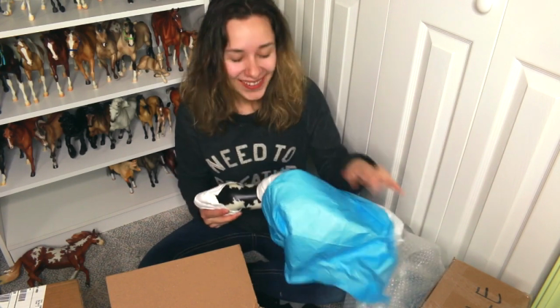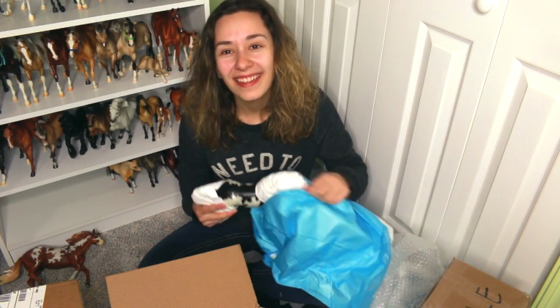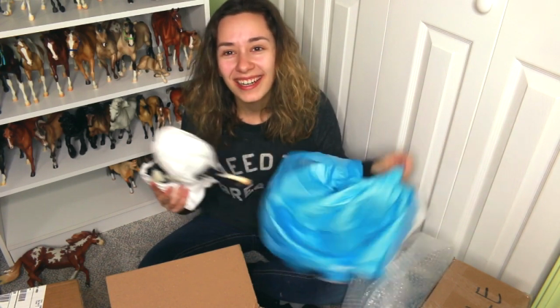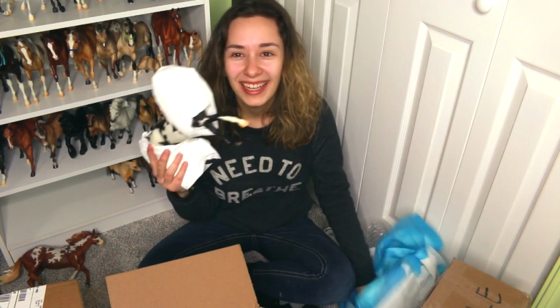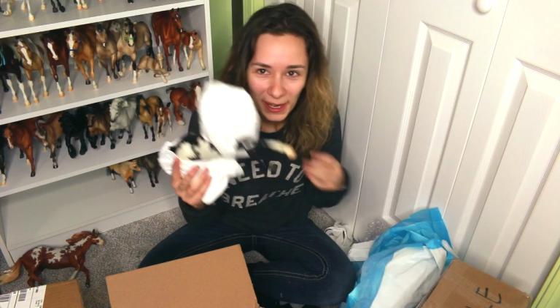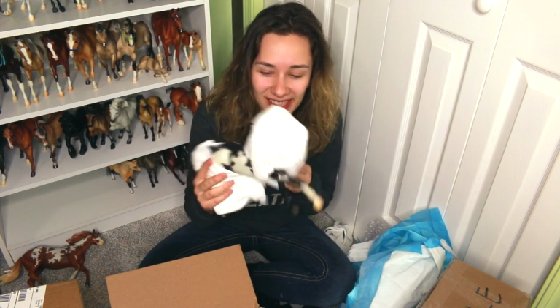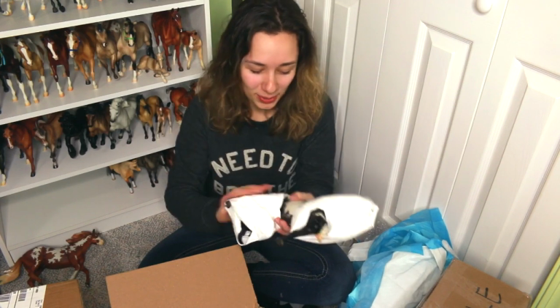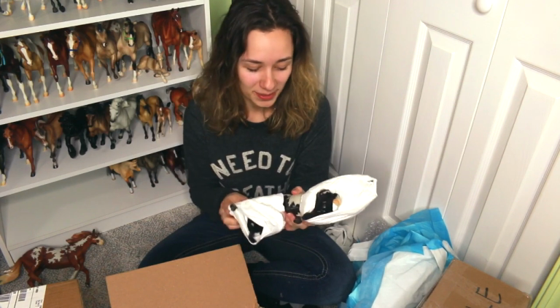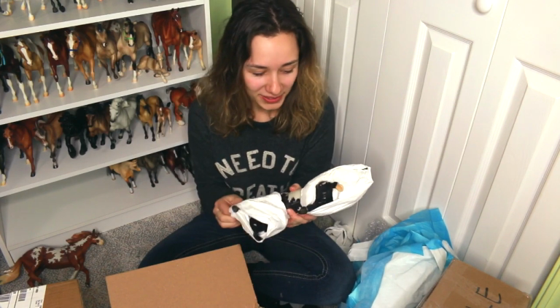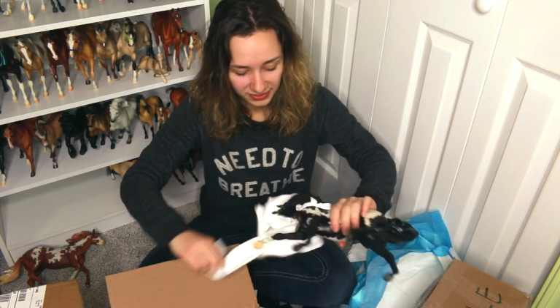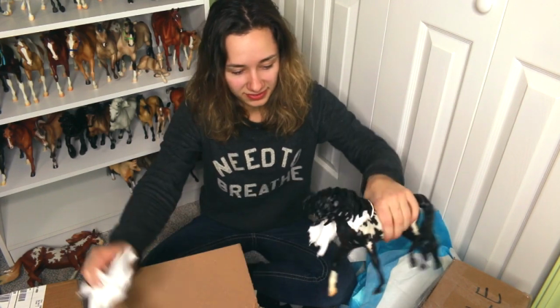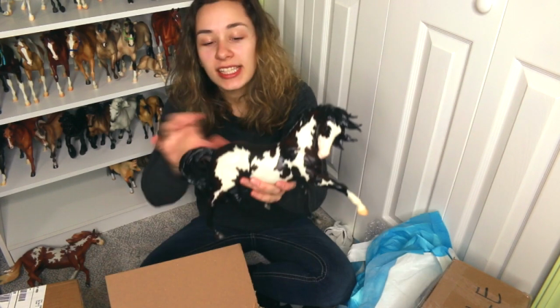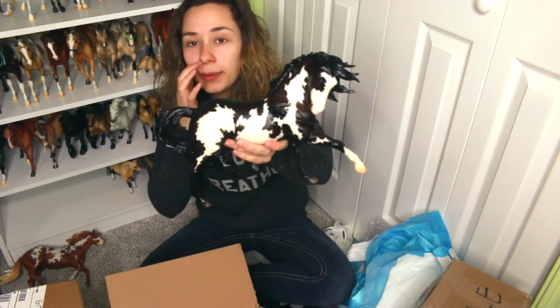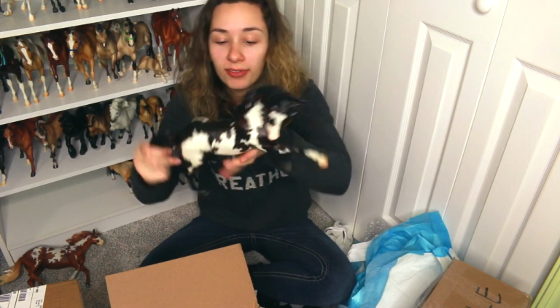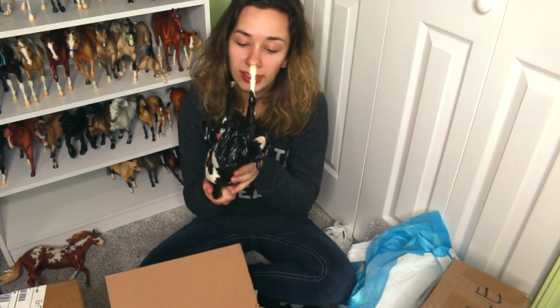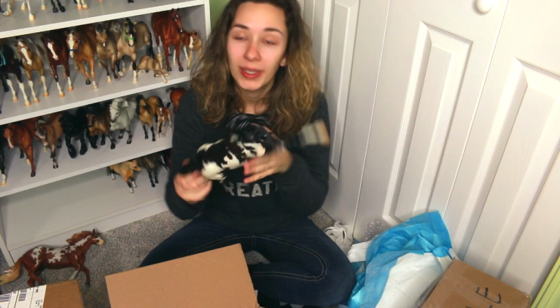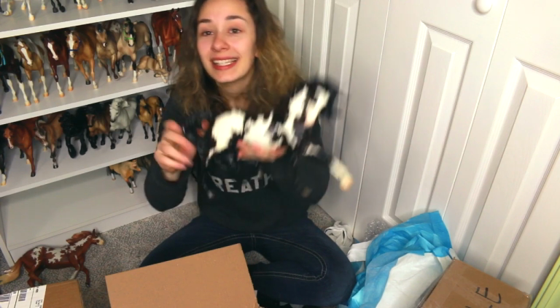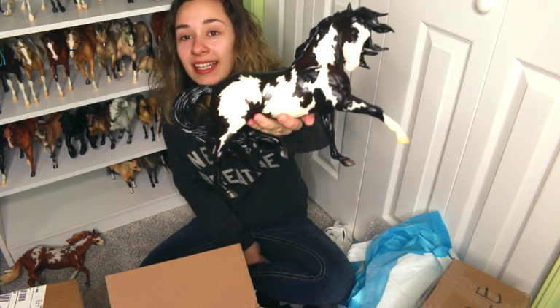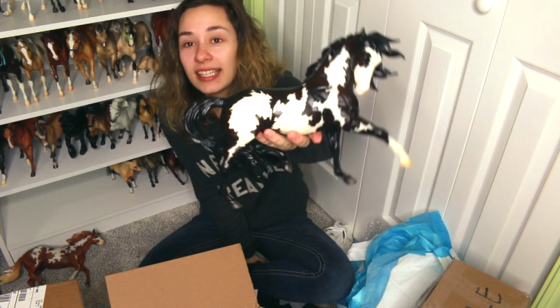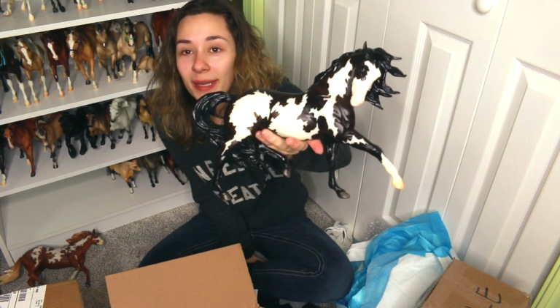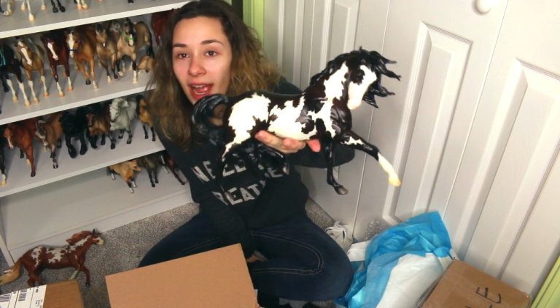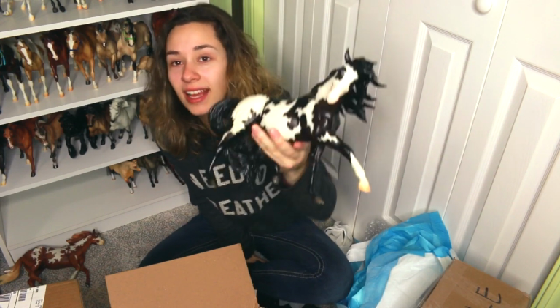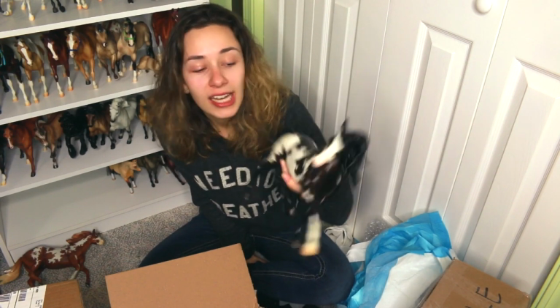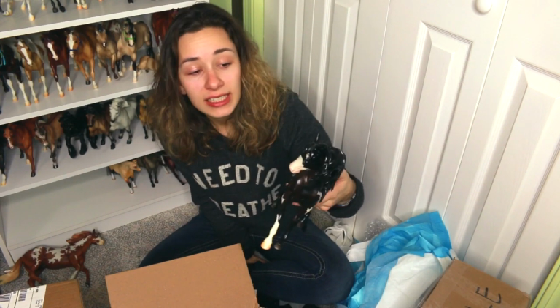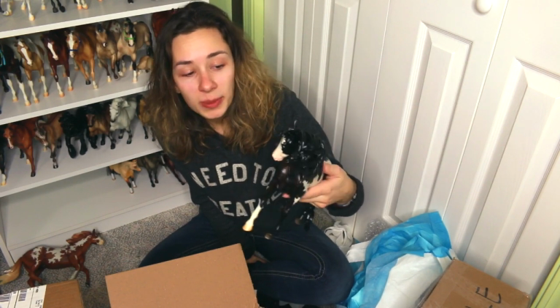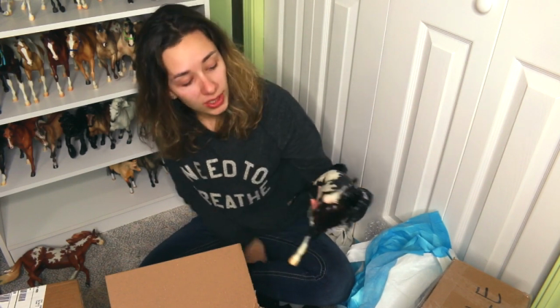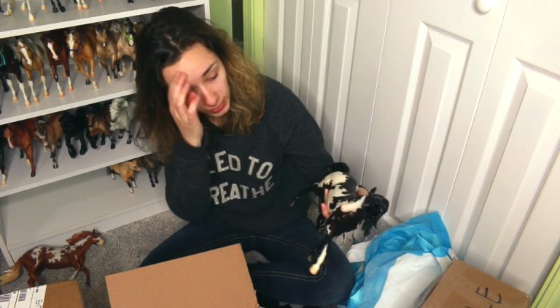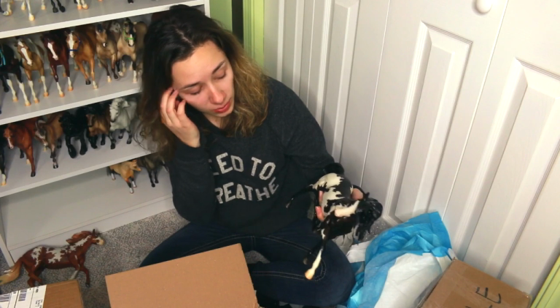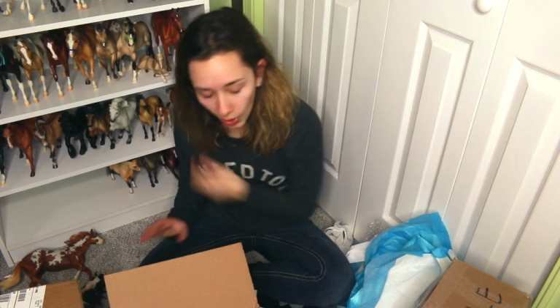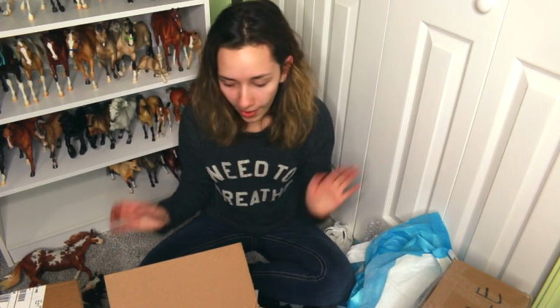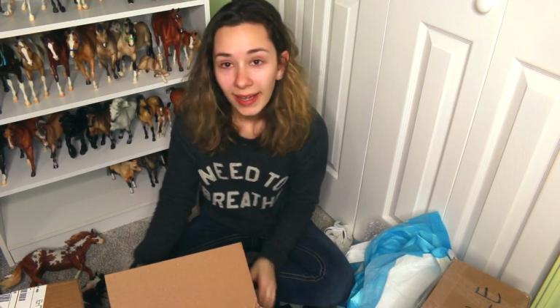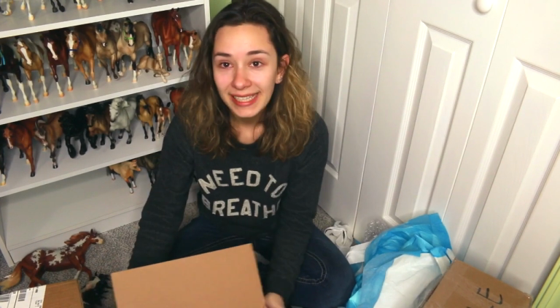So another Breyerfest surprise model — this is the Breyerfest 2016 Samba surprise. I actually have the Dun Tobiano on this mold as well. Wow, amazing.